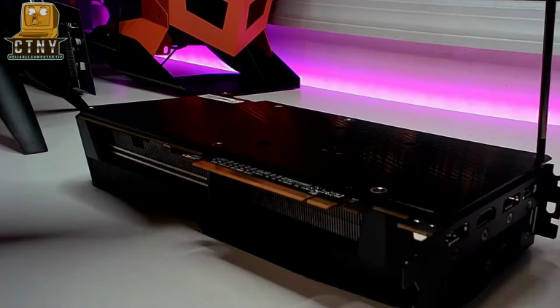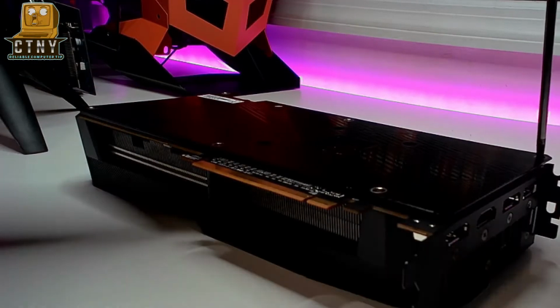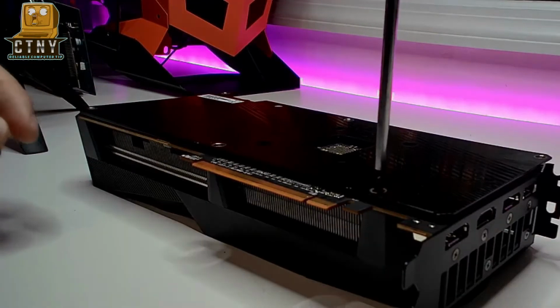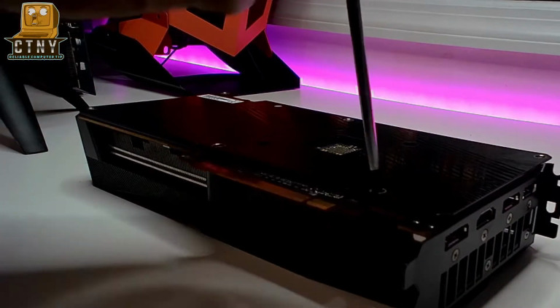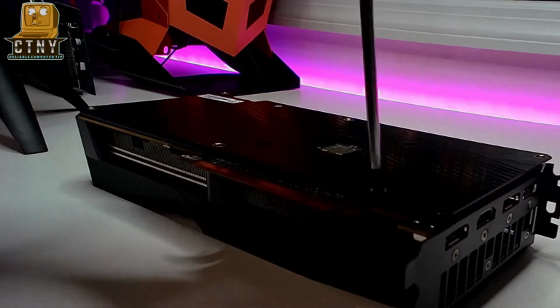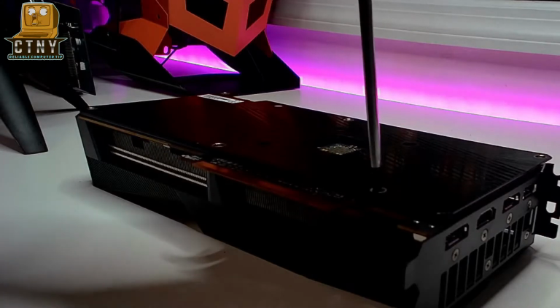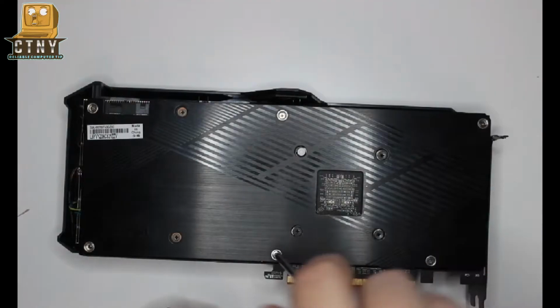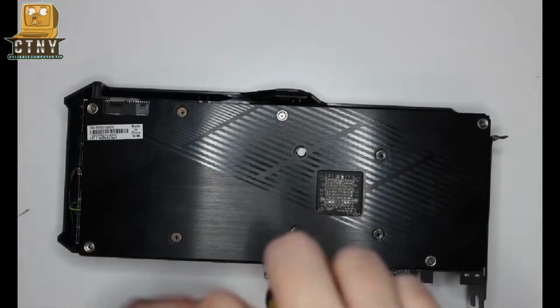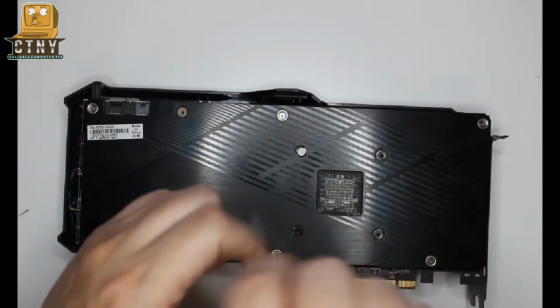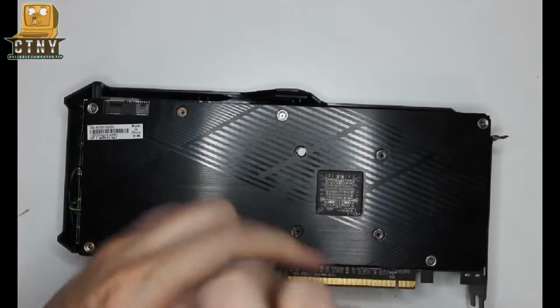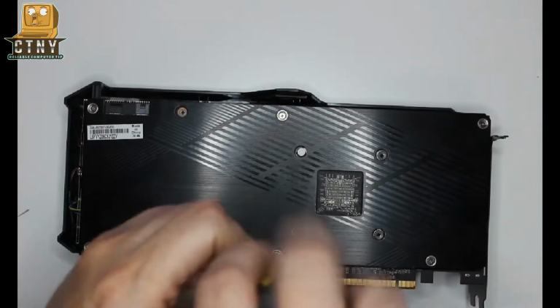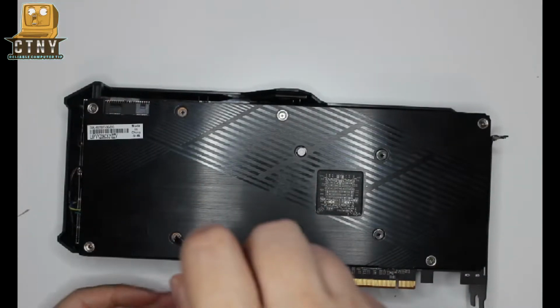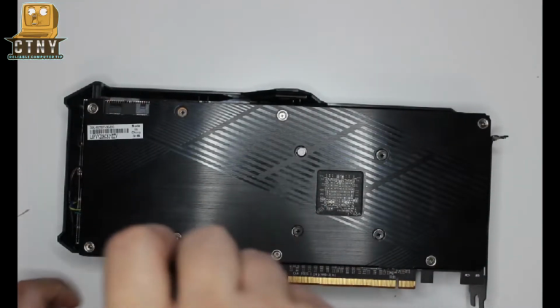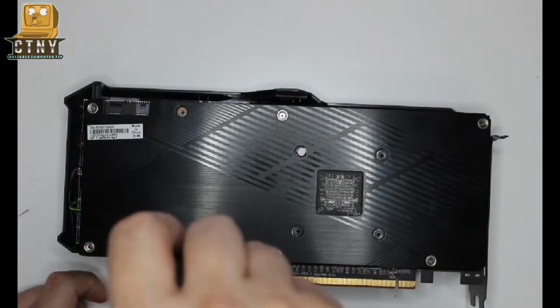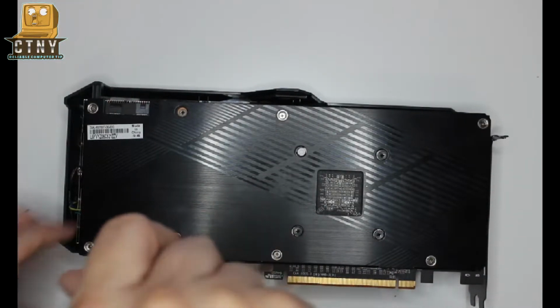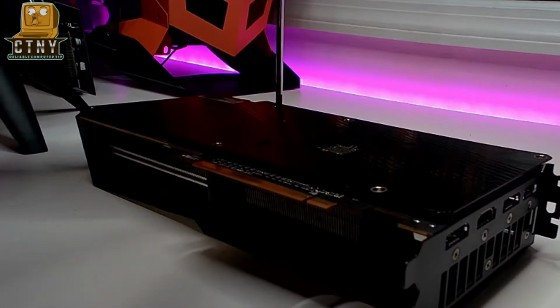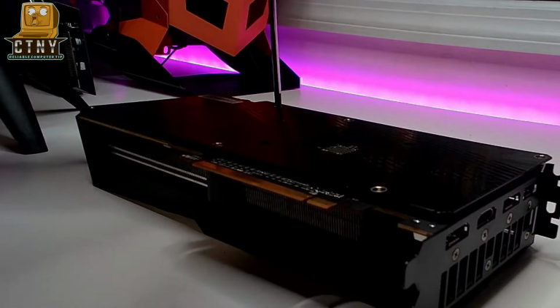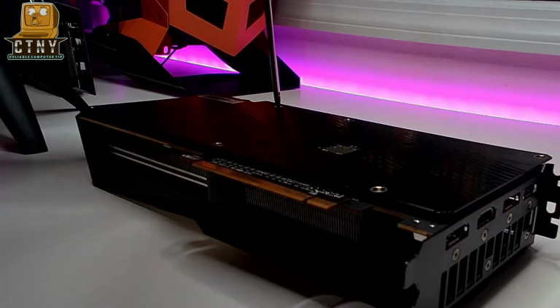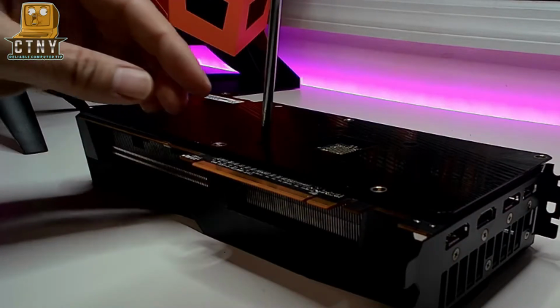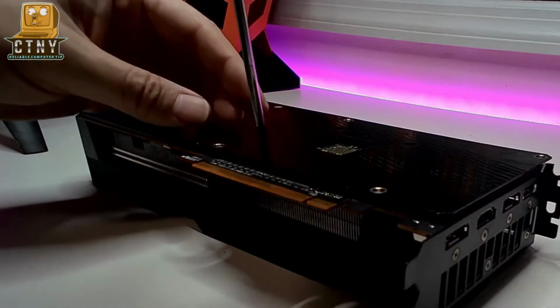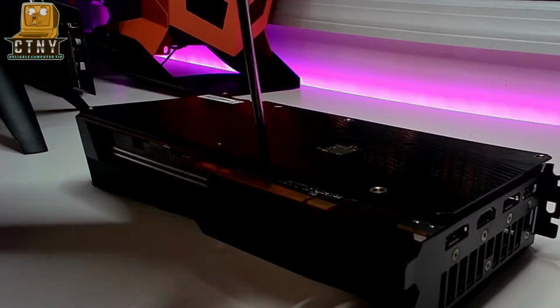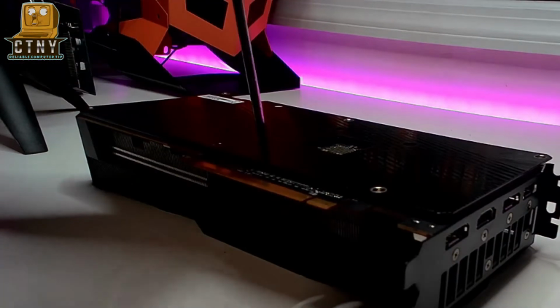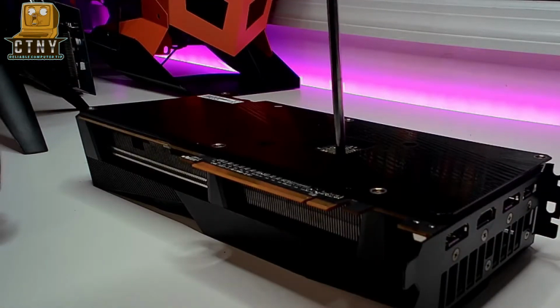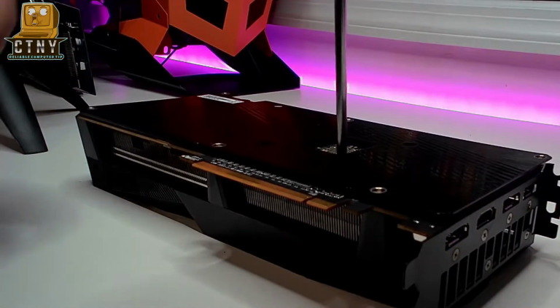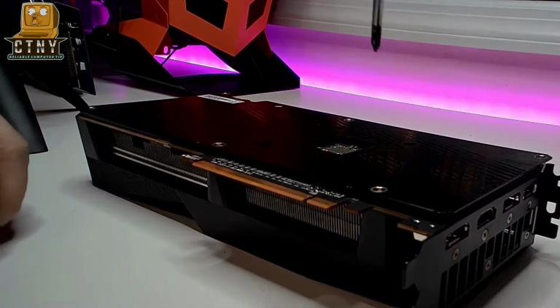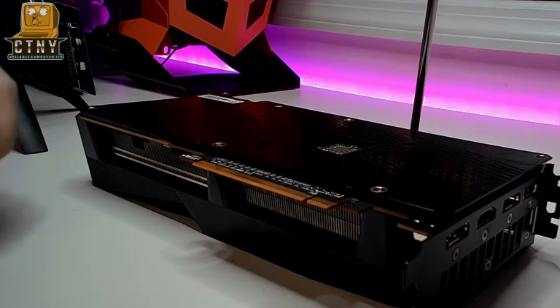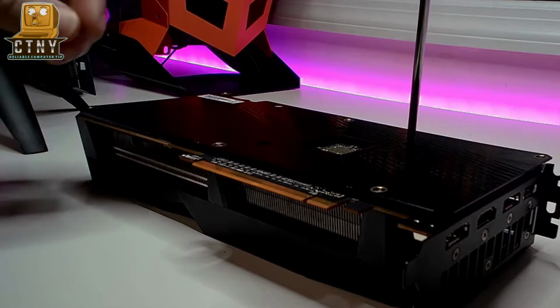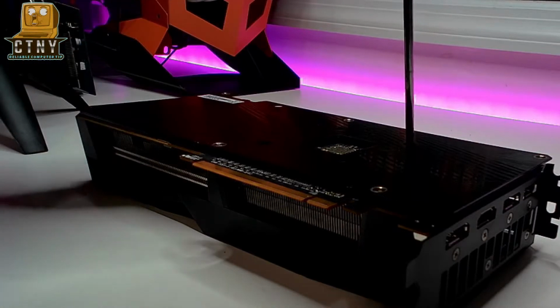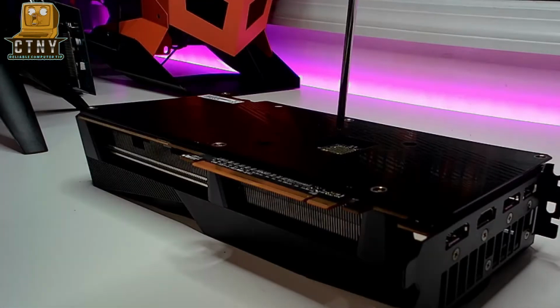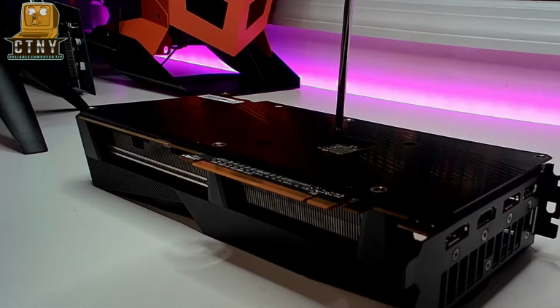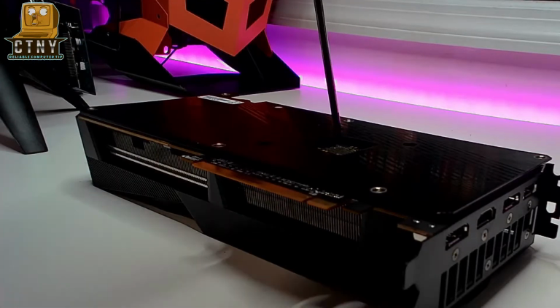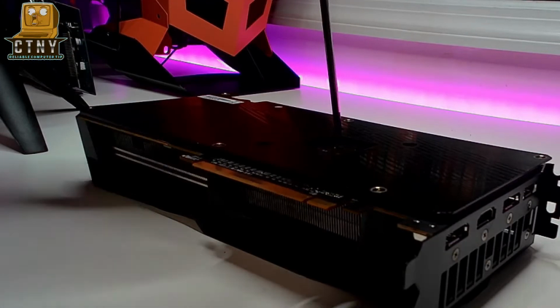It may do the job for a while, but after some time you may notice operating temperatures increasing. Using a good quality thermal paste allows for better heat transfer between the GPU and the heatsink, and a longer-lasting product that won't go hard and perform poorly after six months to a year.